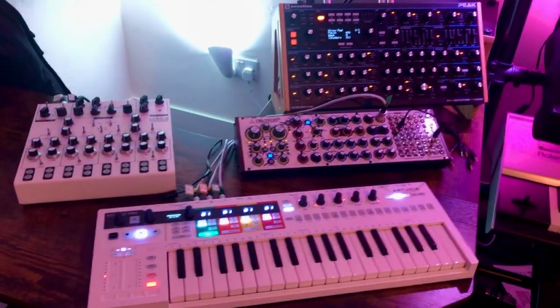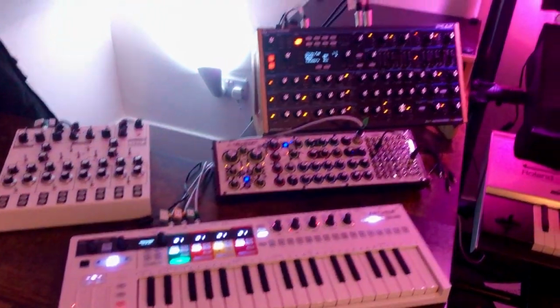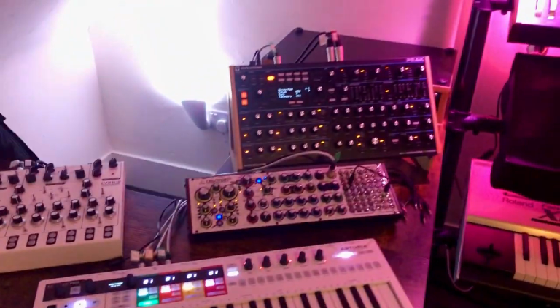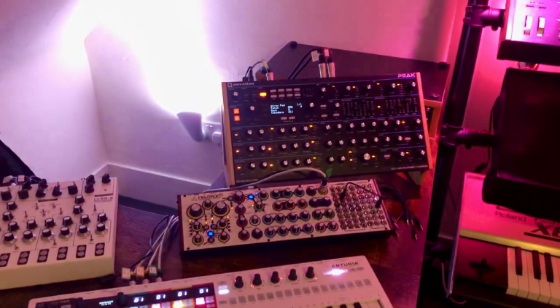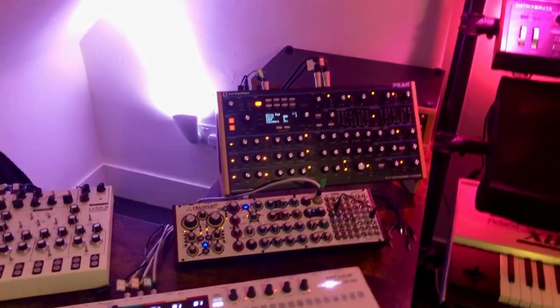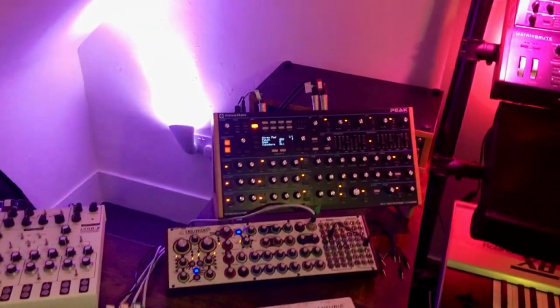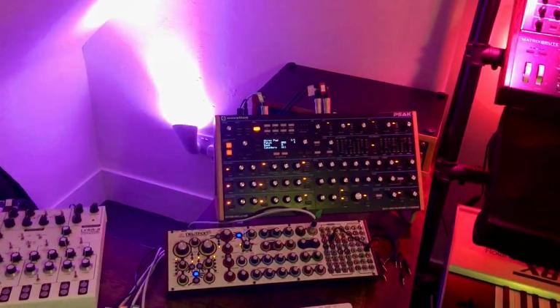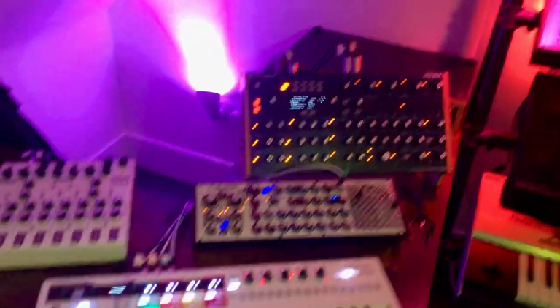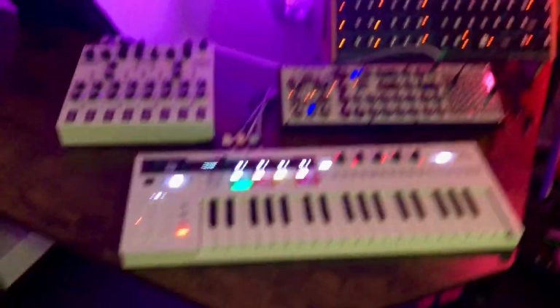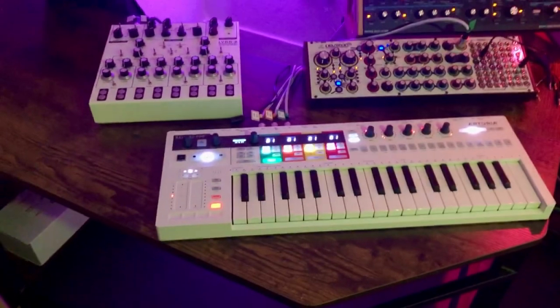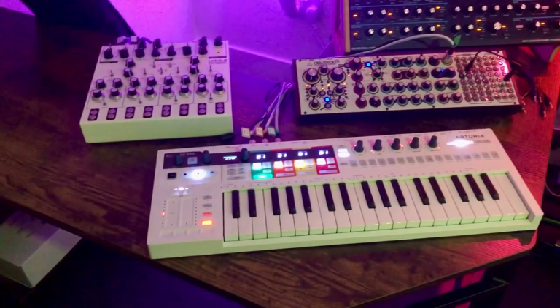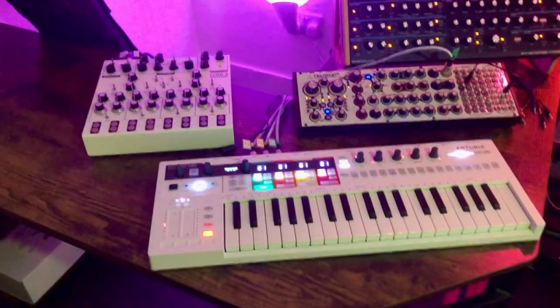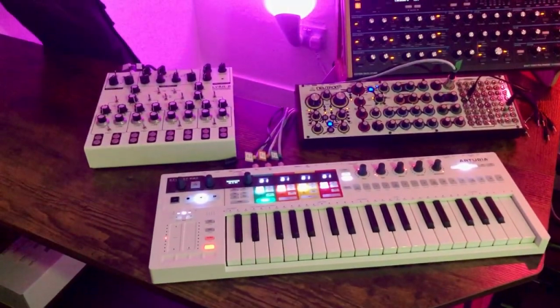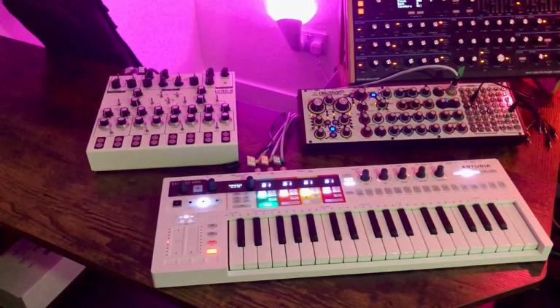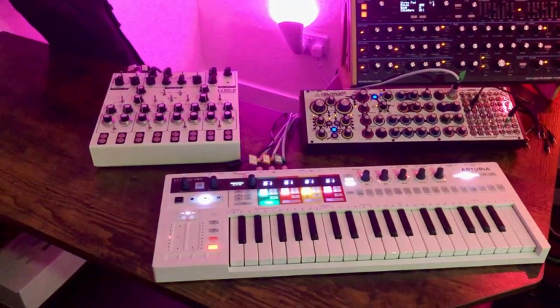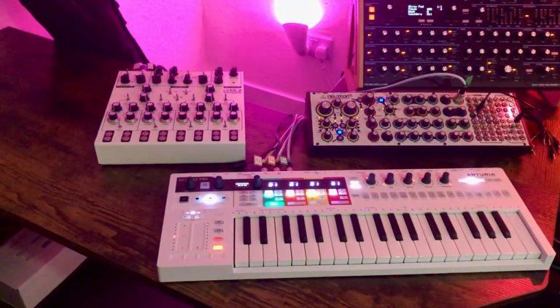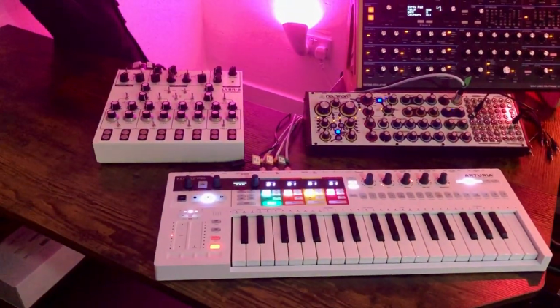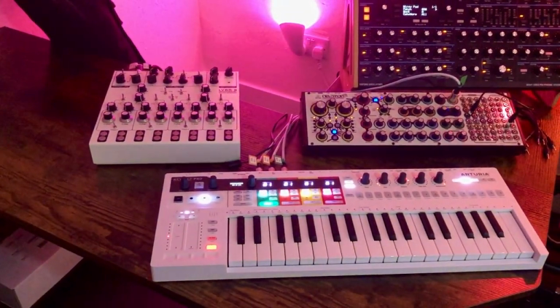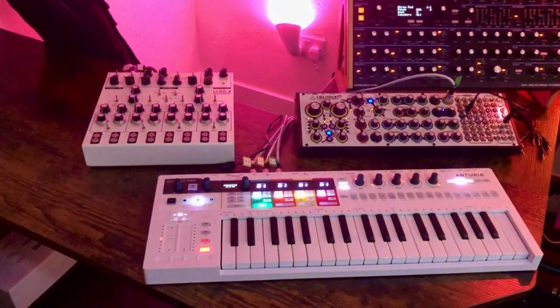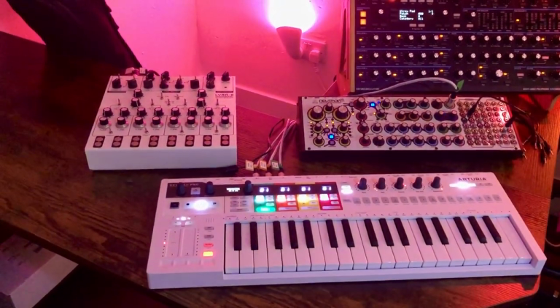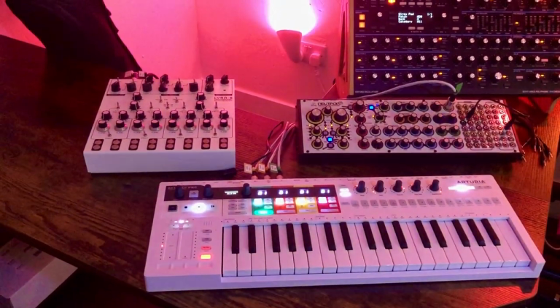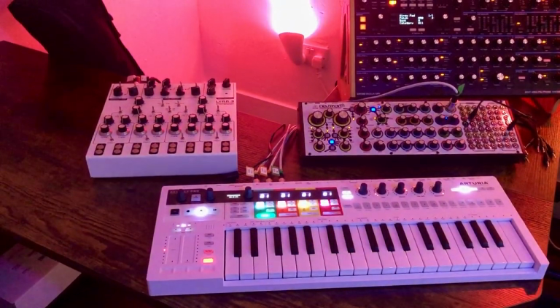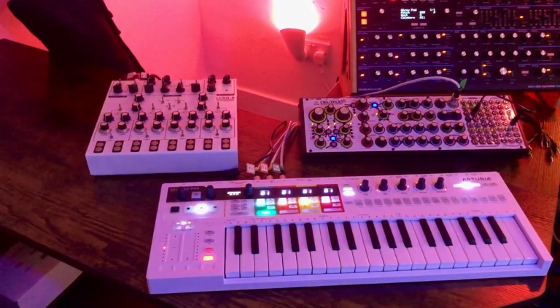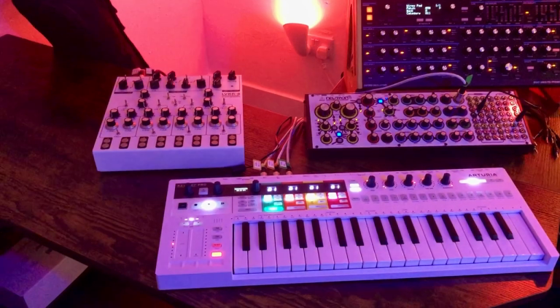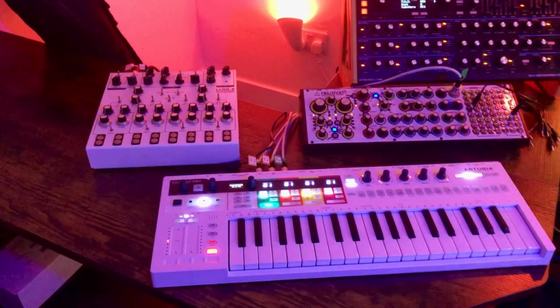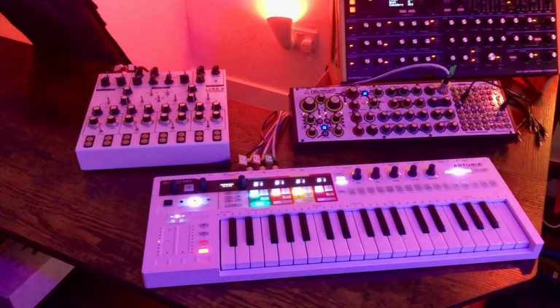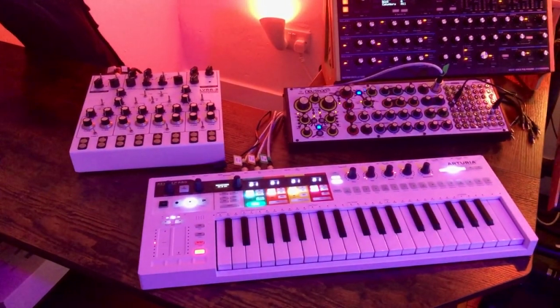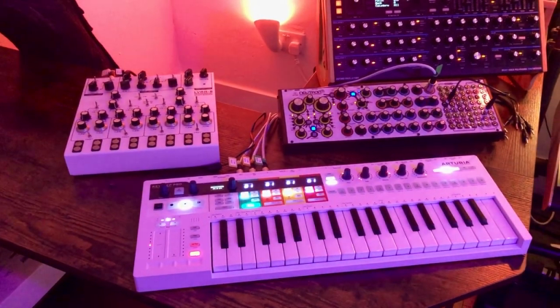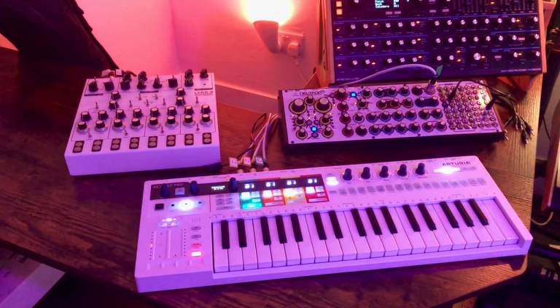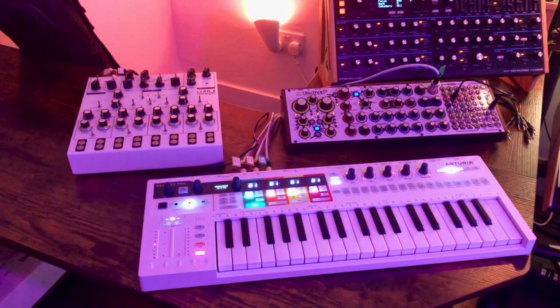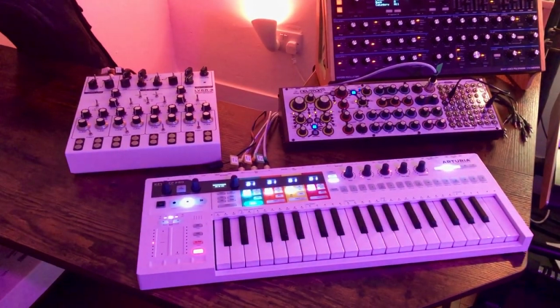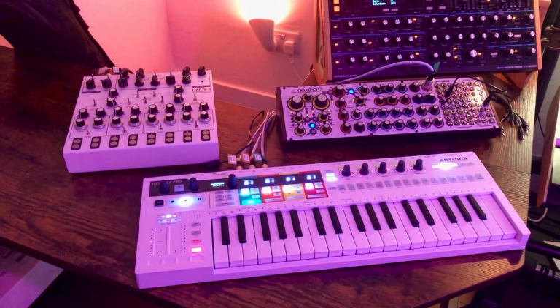It goes through the MIDI router which is behind there, and it doesn't have to go through Cubase or any DAW — I haven't got anything installed like that. So this is all happening through the routing done on the MIDI Express.